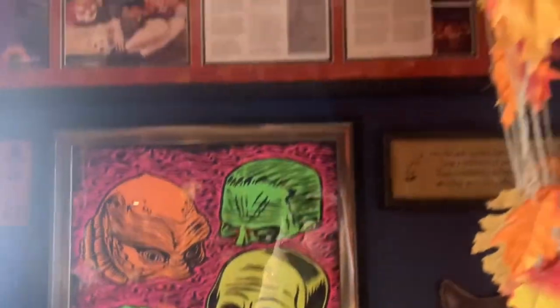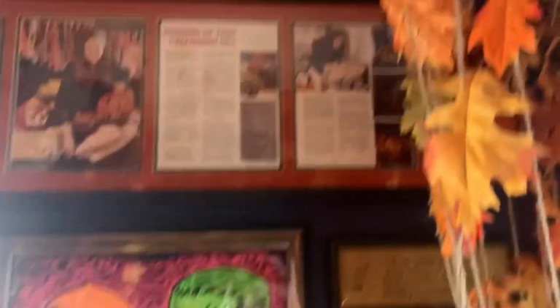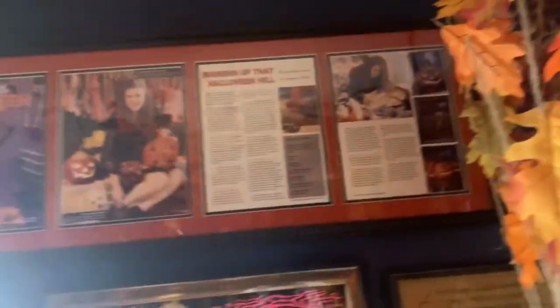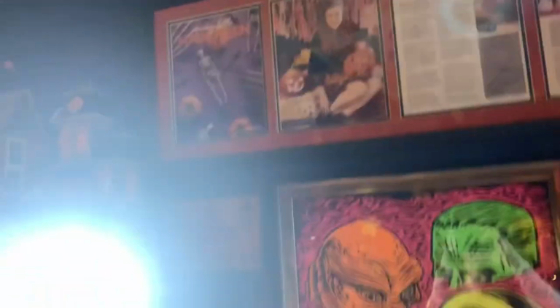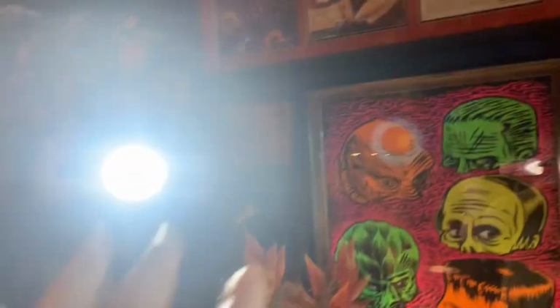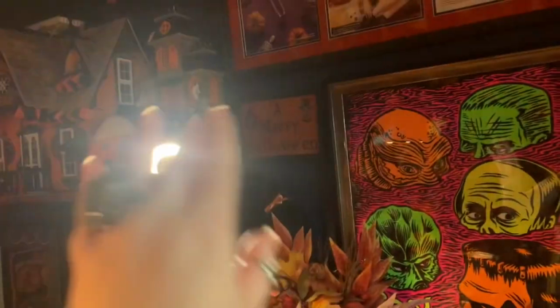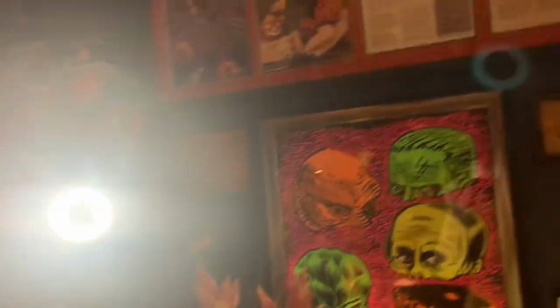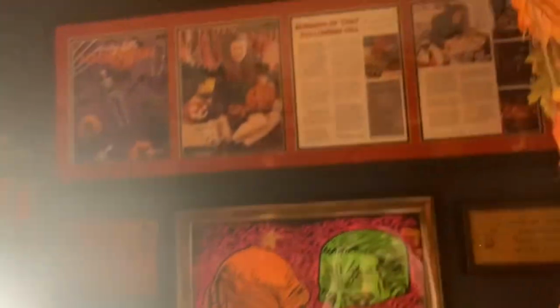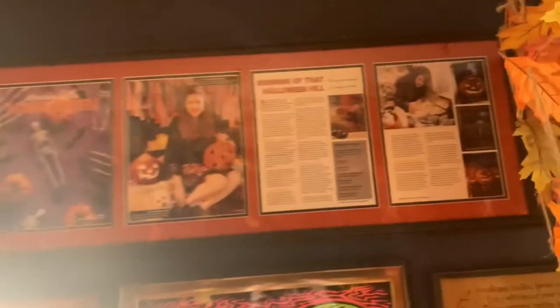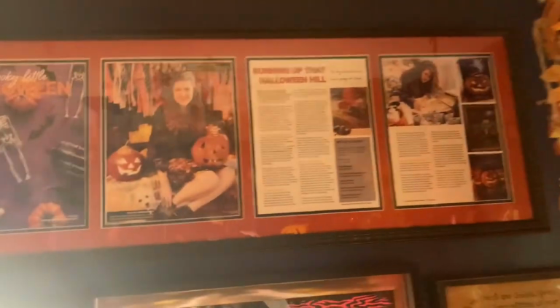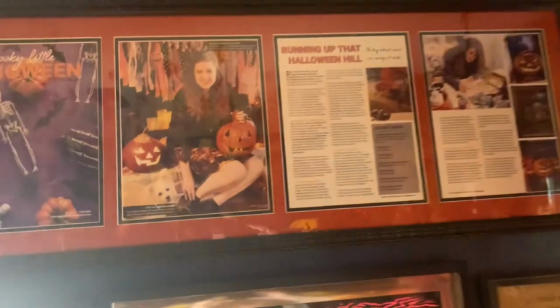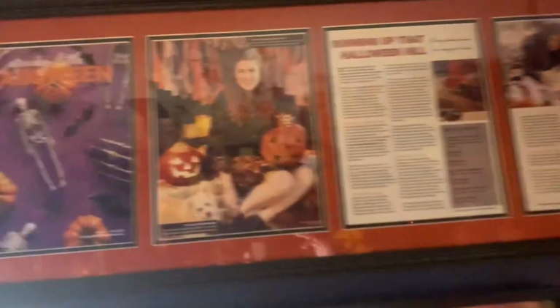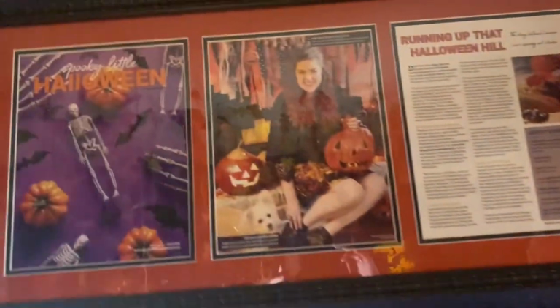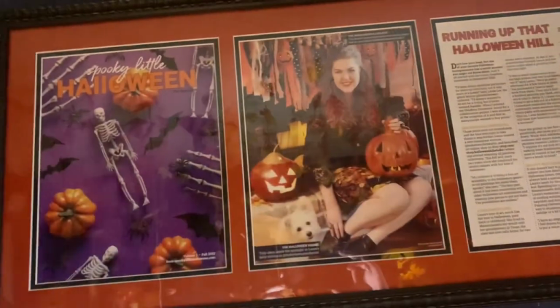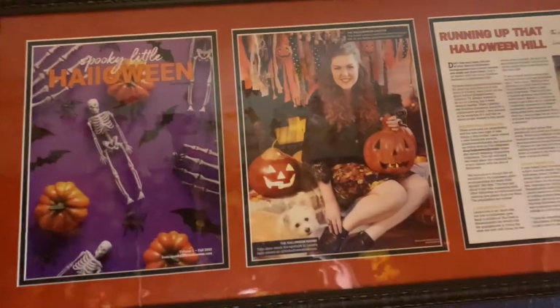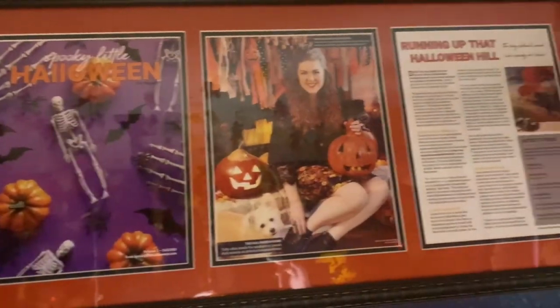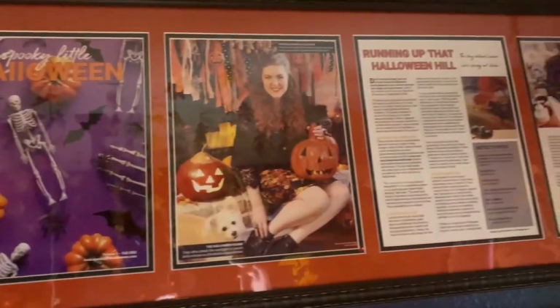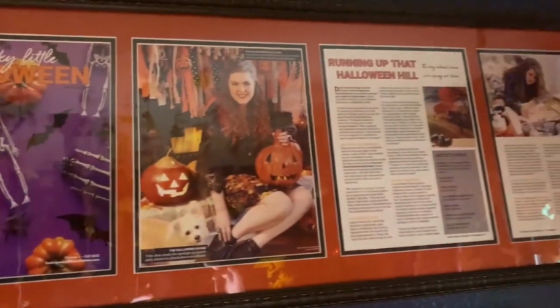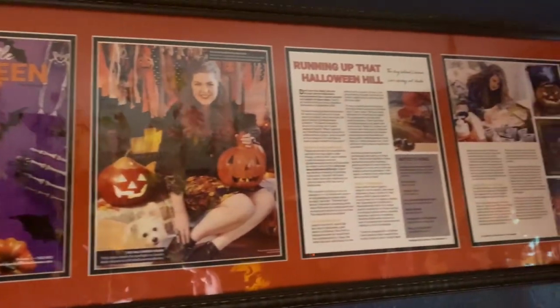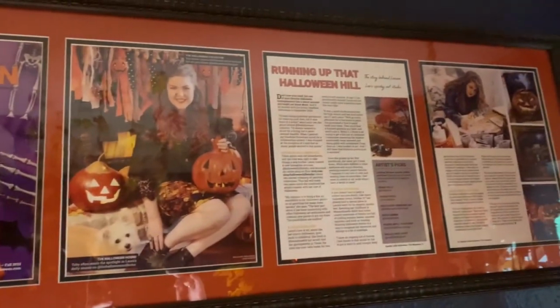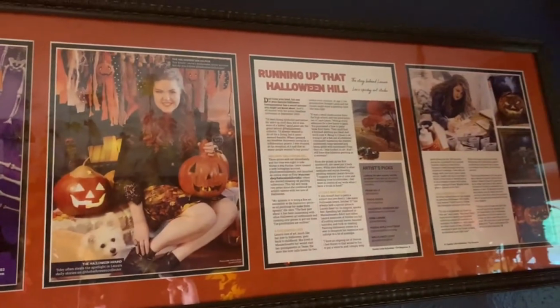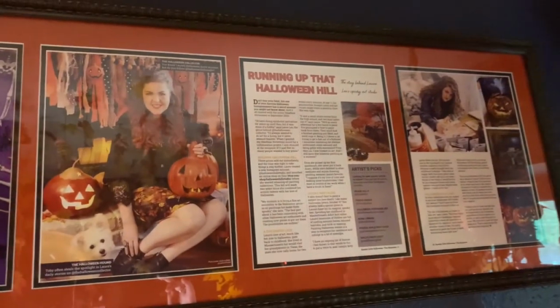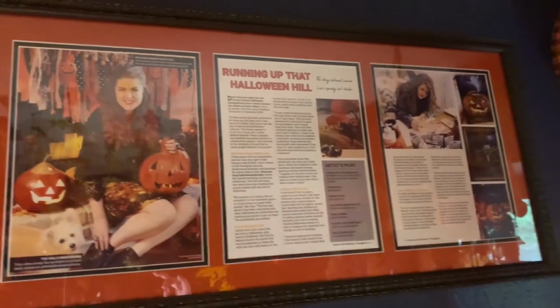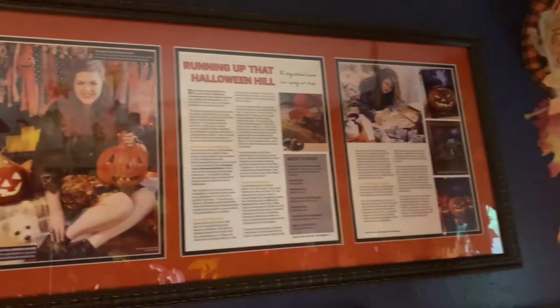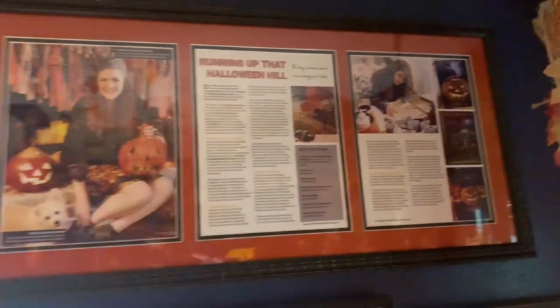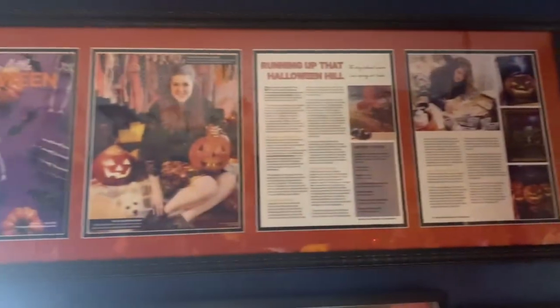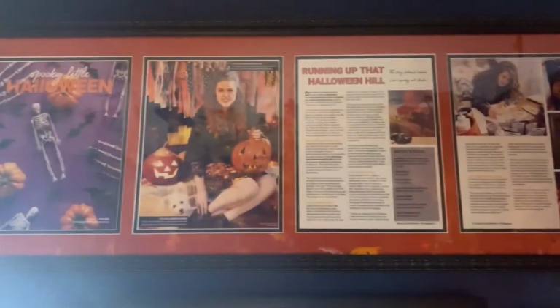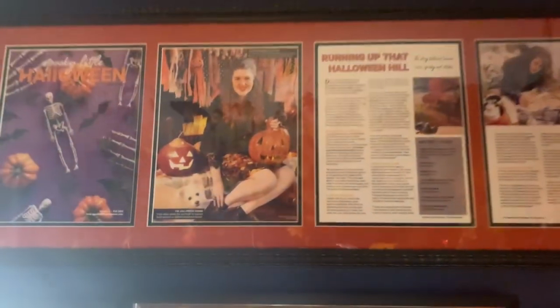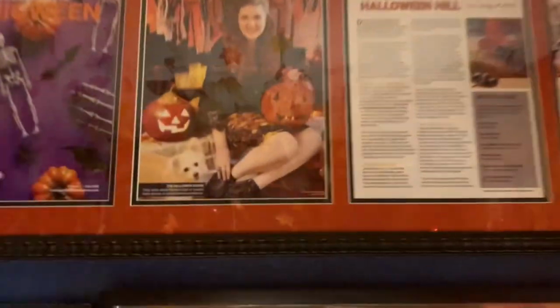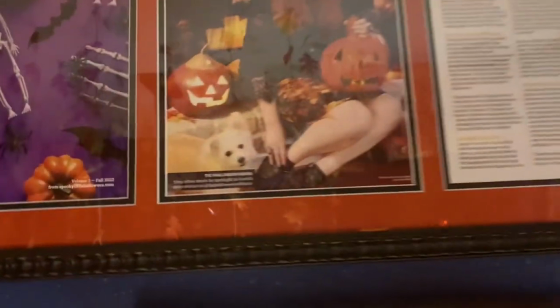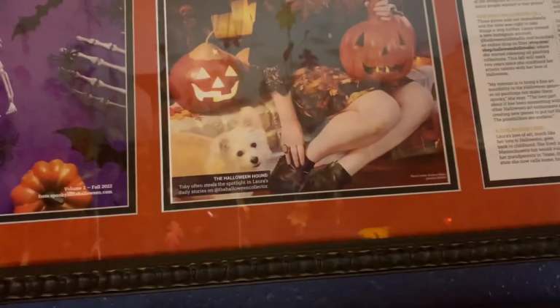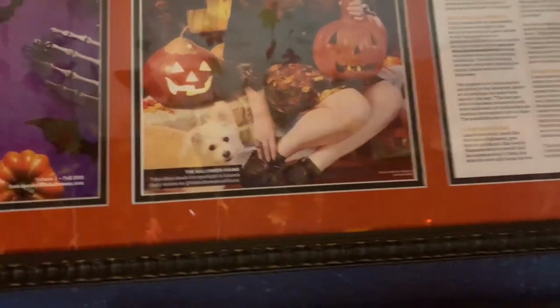This right here is my article that was in Spooky Little Halloween magazine. My mom actually framed it for me for Christmas, and it's been really exciting to have that up there. Such a dream come true. And of course Toby makes a cameo.